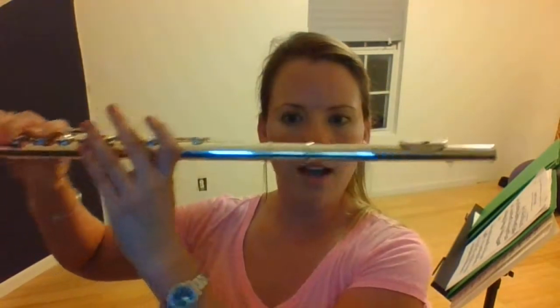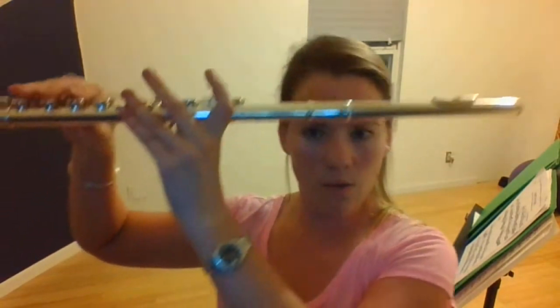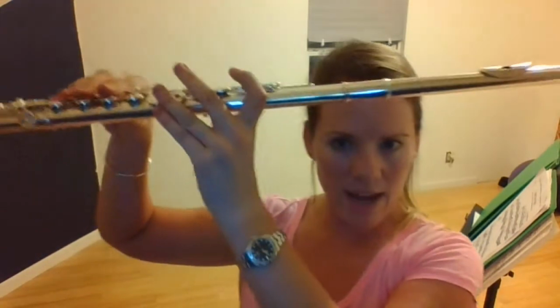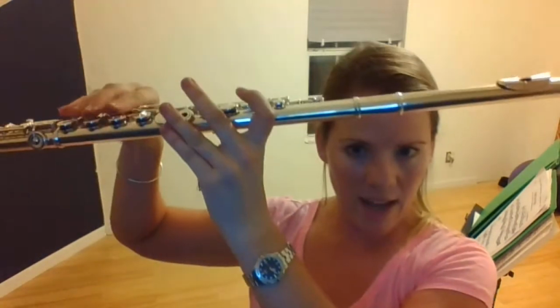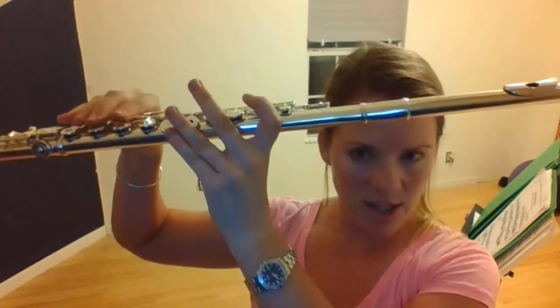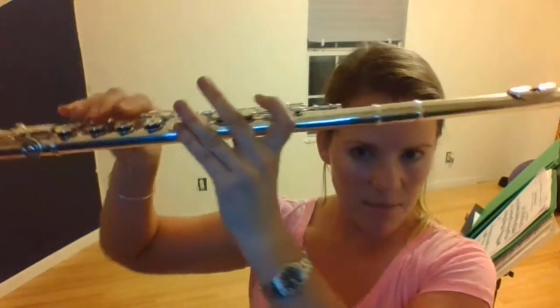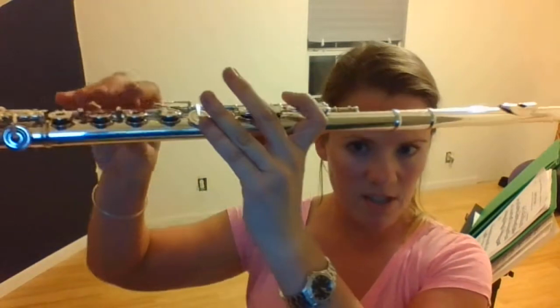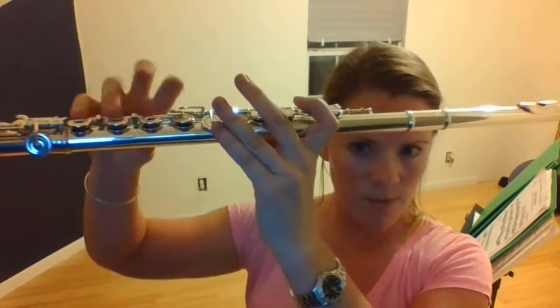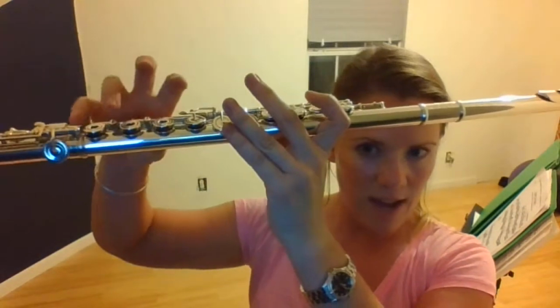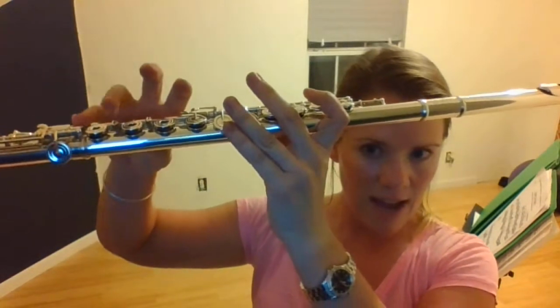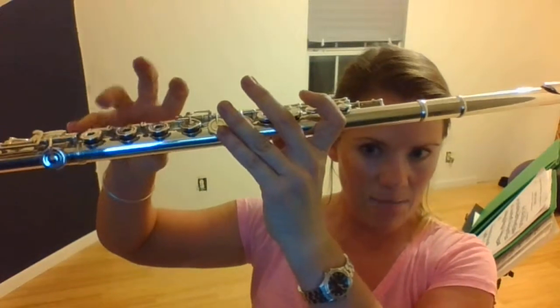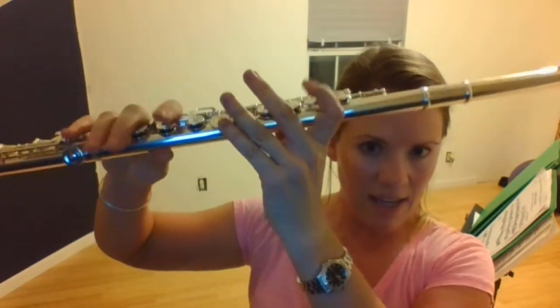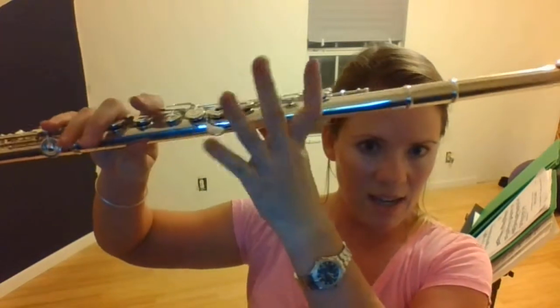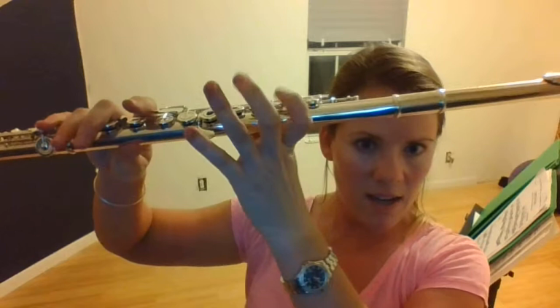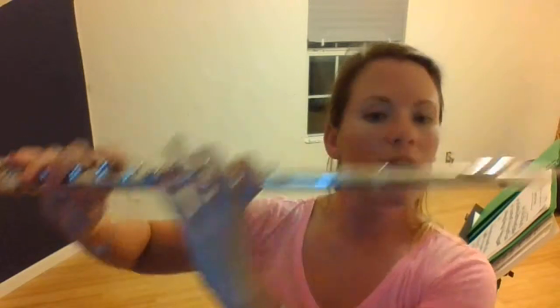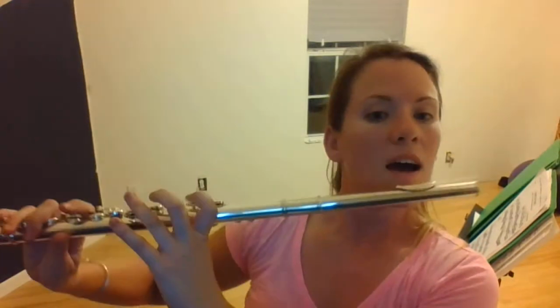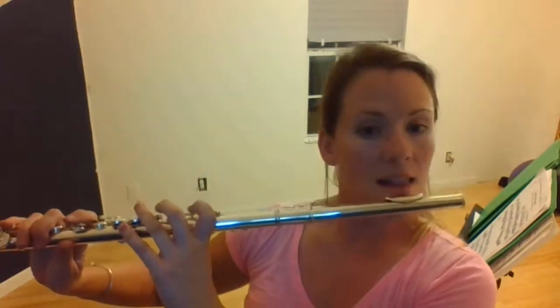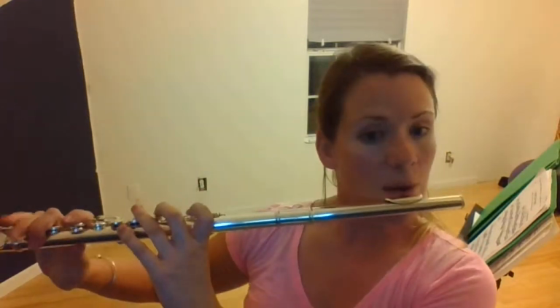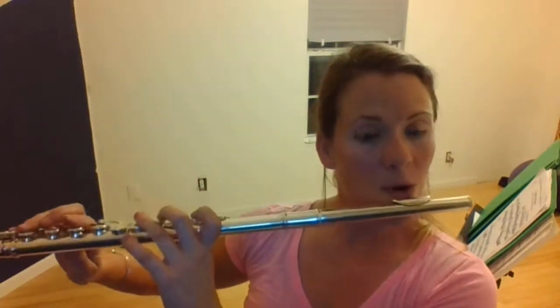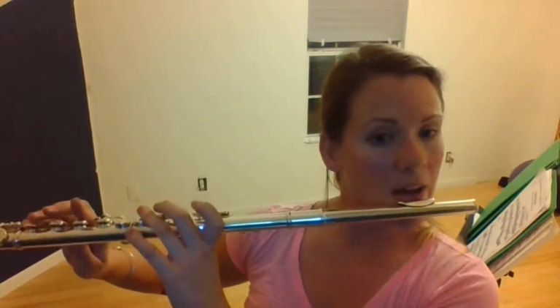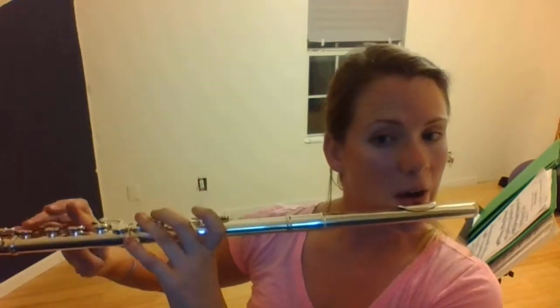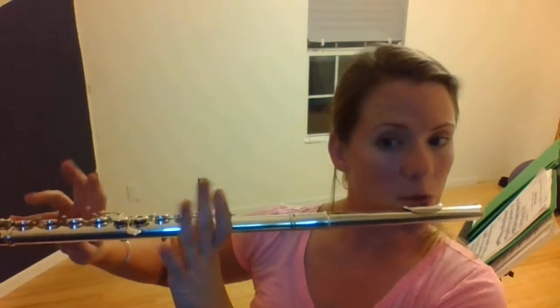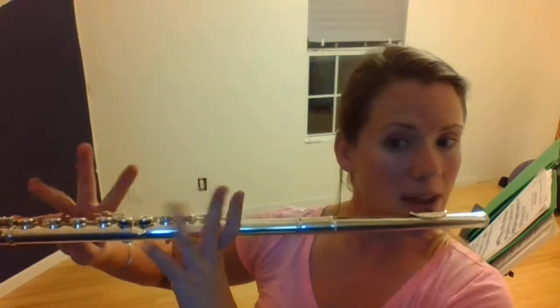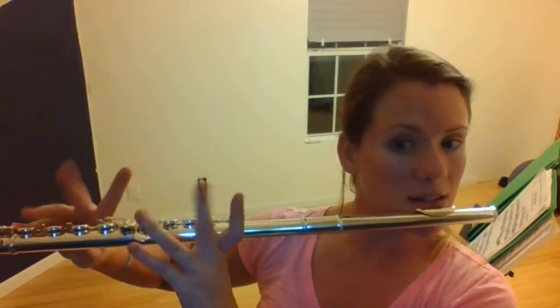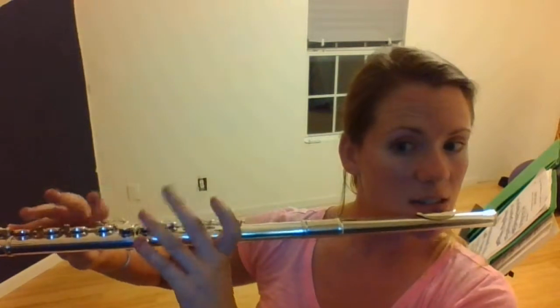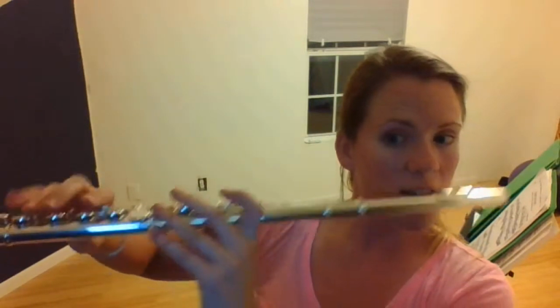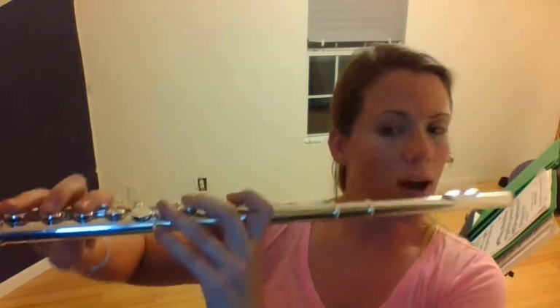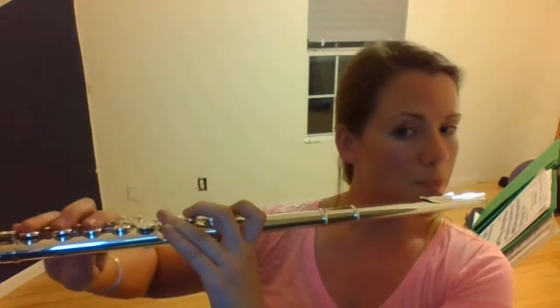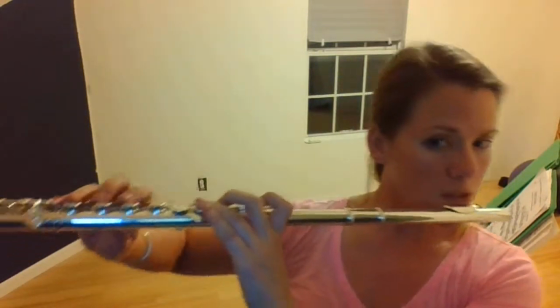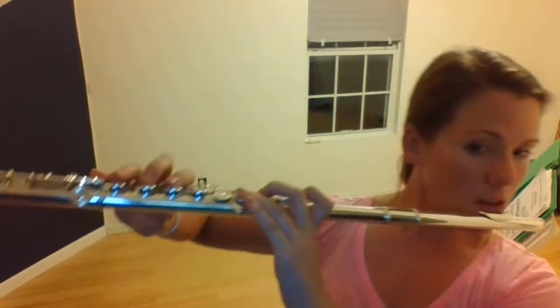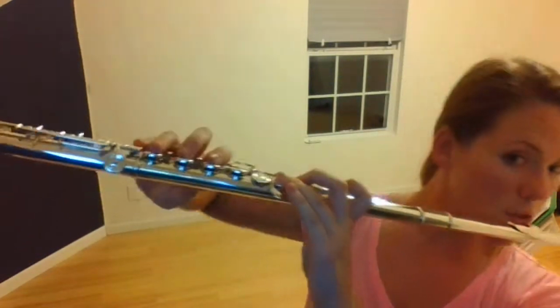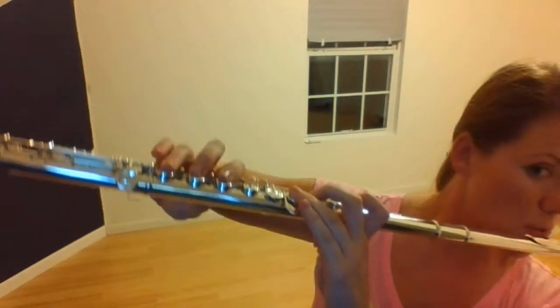The way you think of it is: your left hand pushes this way, your right hand gently pushes this way, and your pinky and lip are for balance.